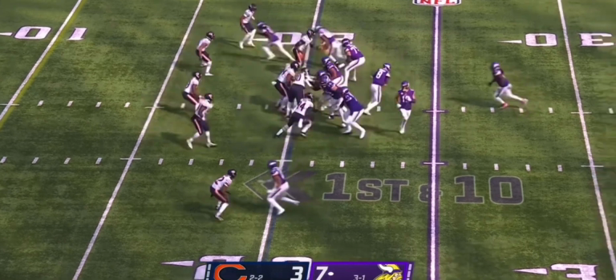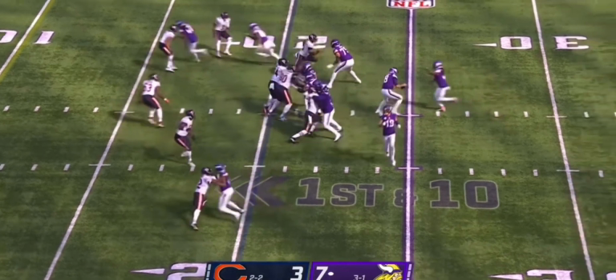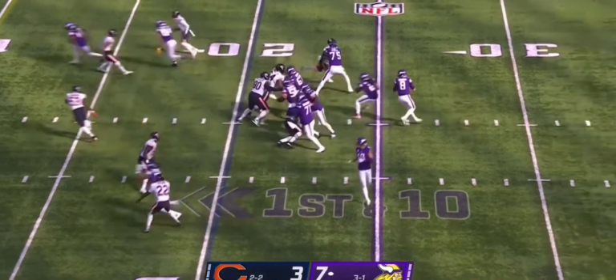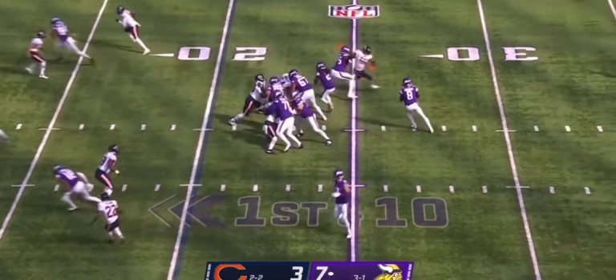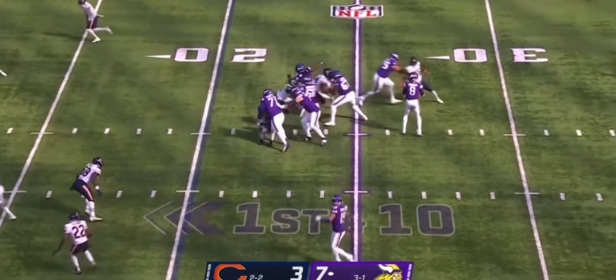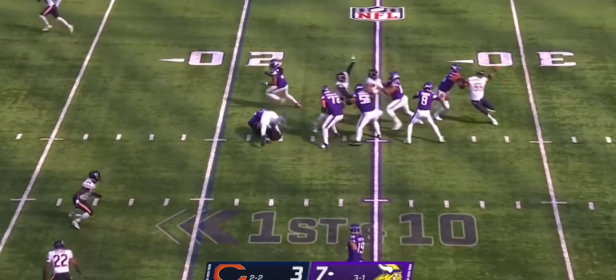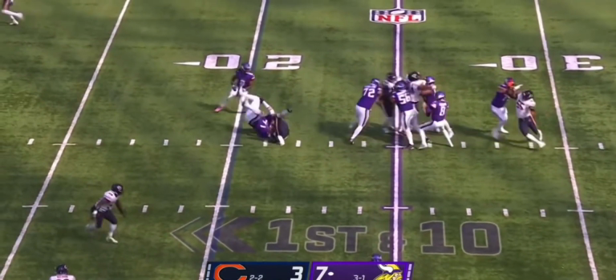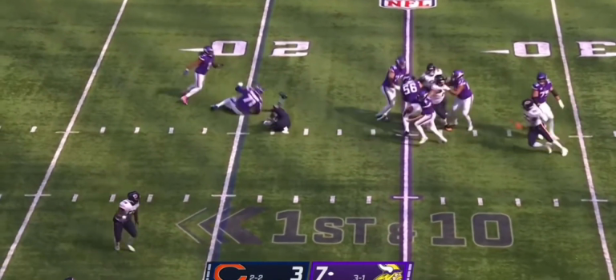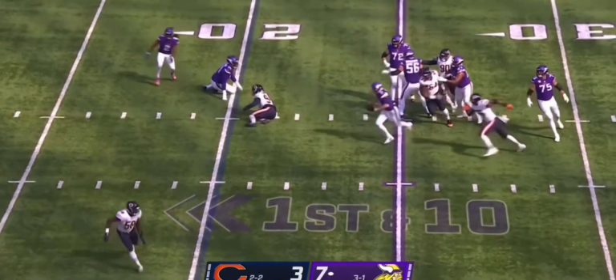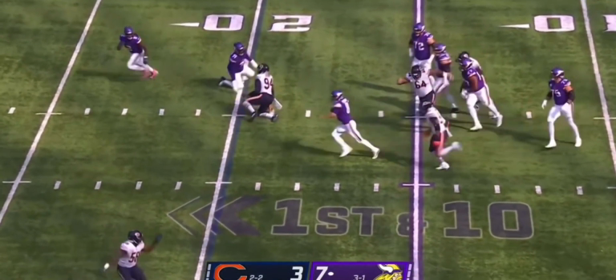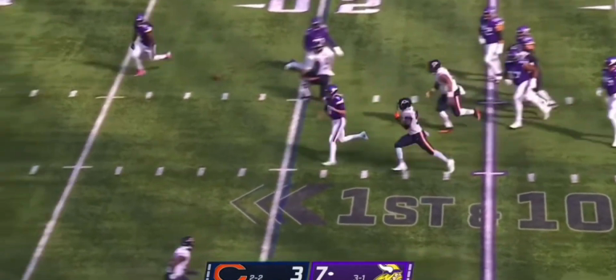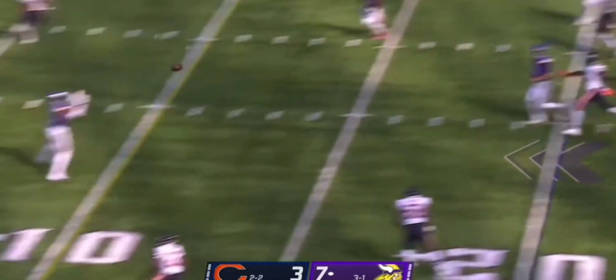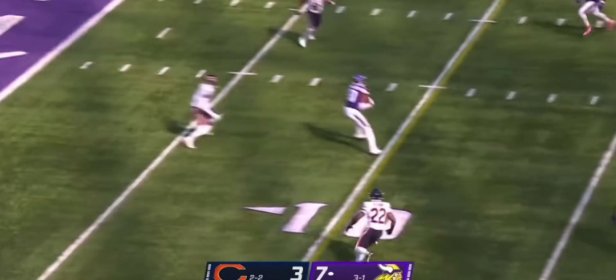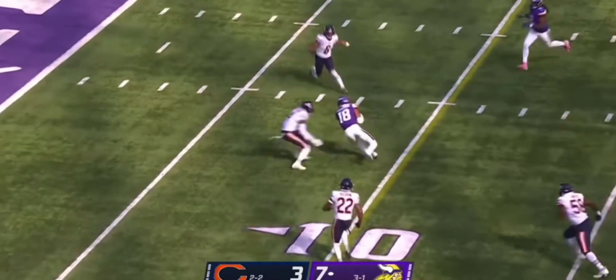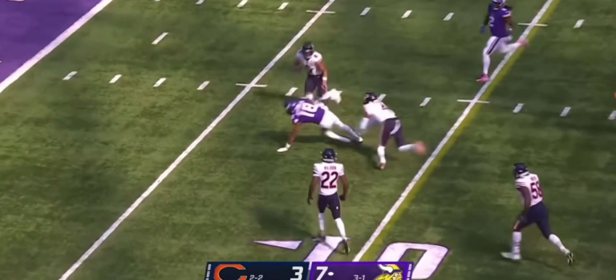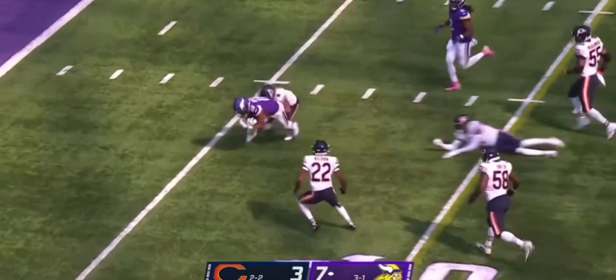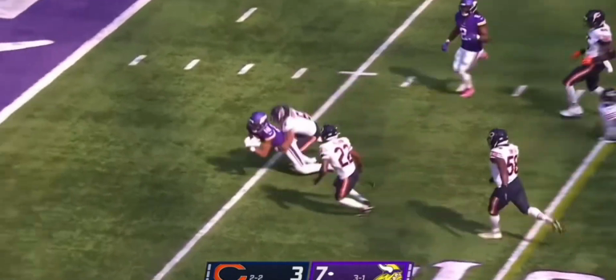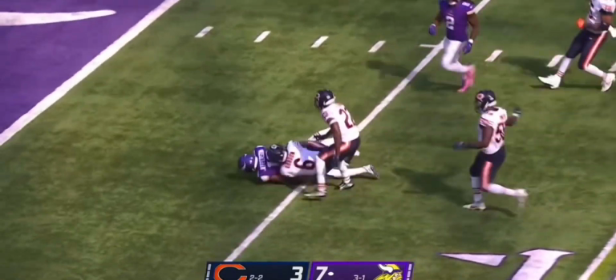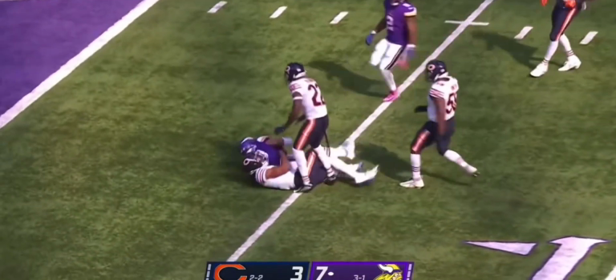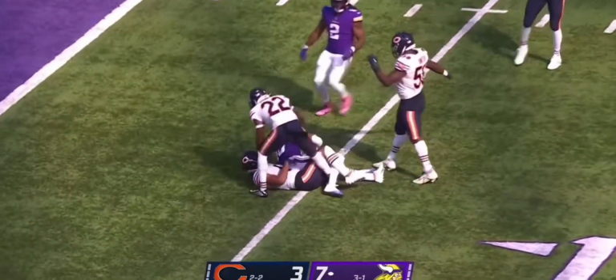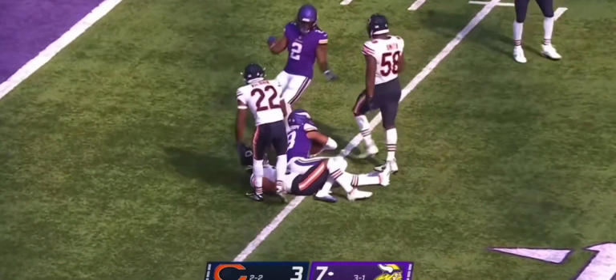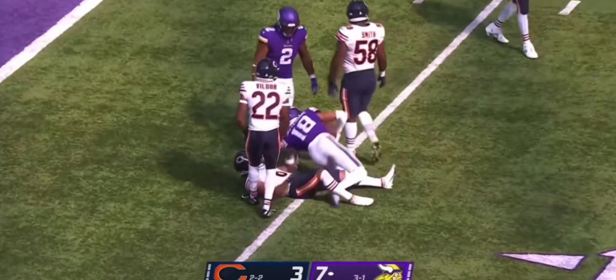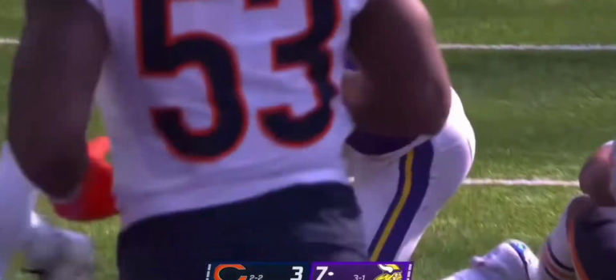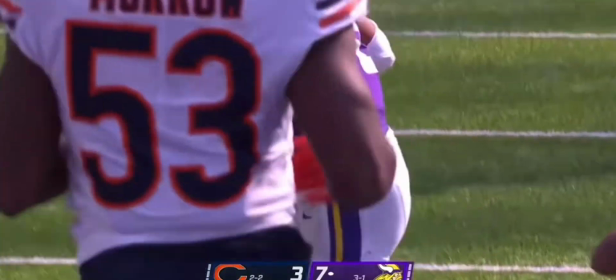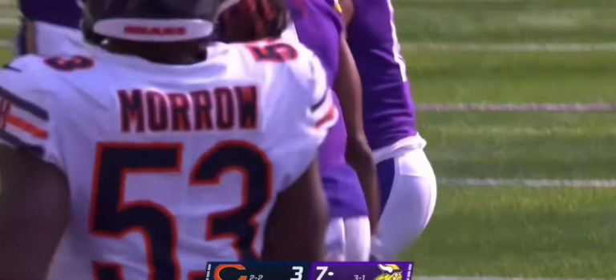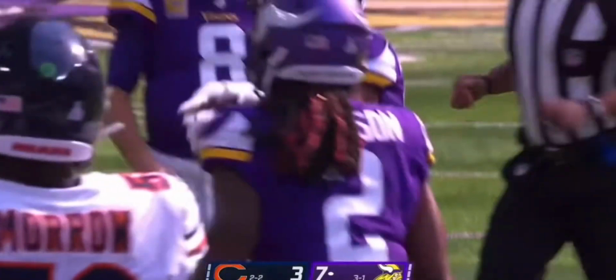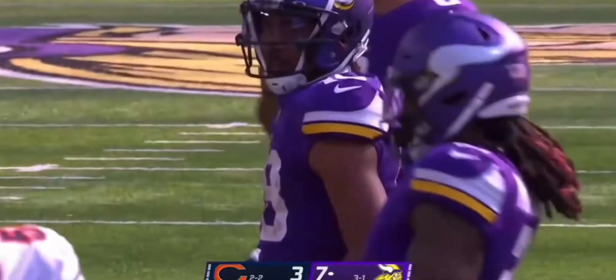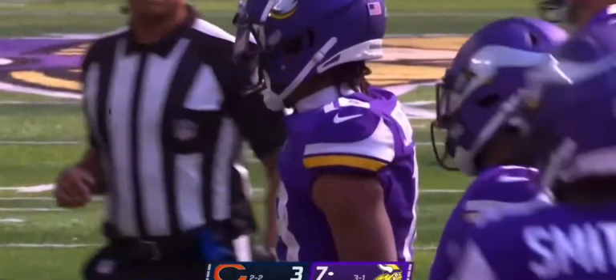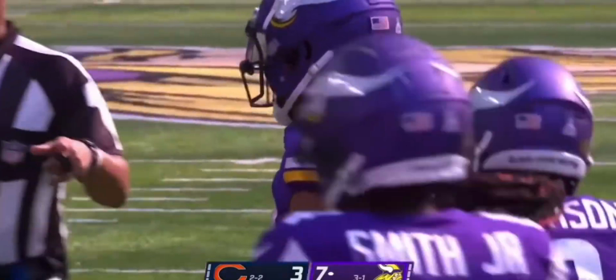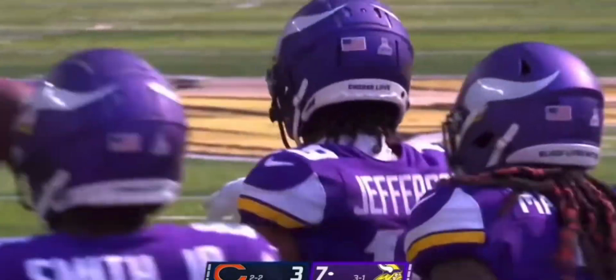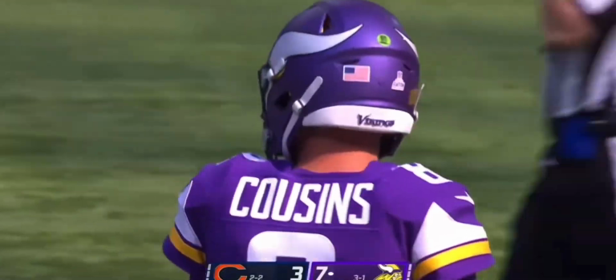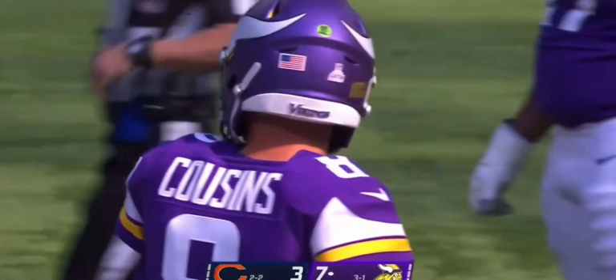Tenth play of the drive. Another play action. Cousins has to fire on the move, and he finds Jefferson yet again. It's the best start of Kirk Cousins' career at 13 for 13.